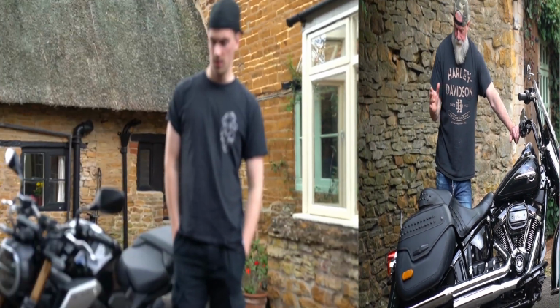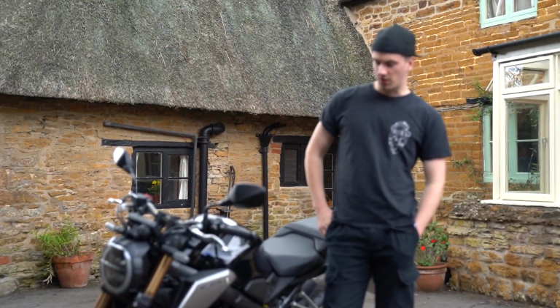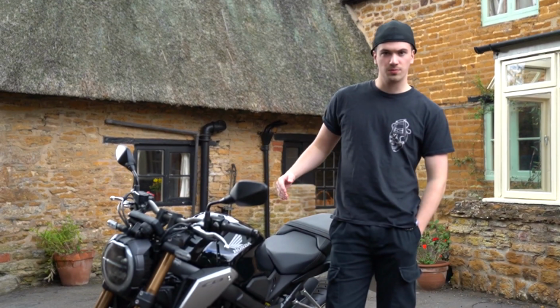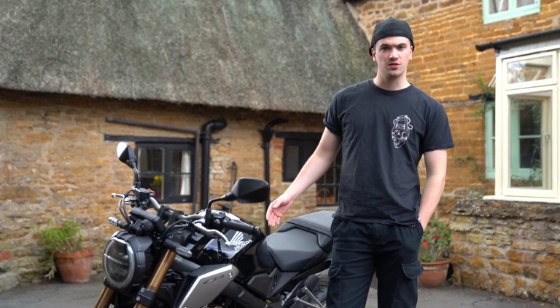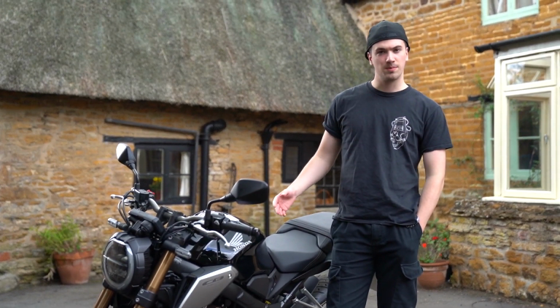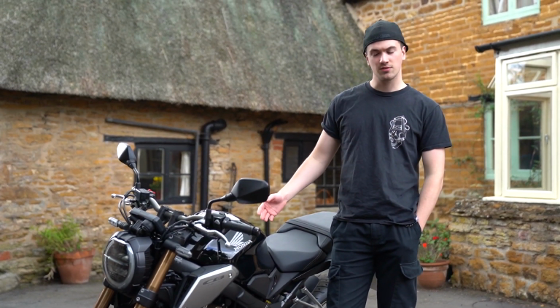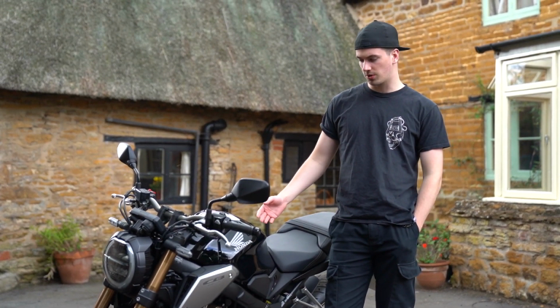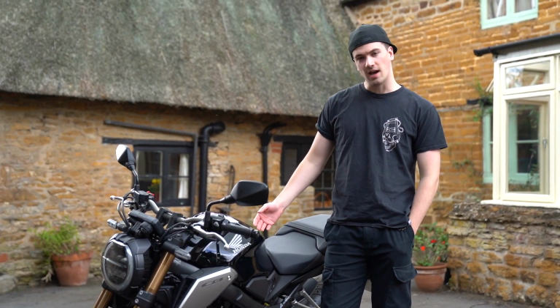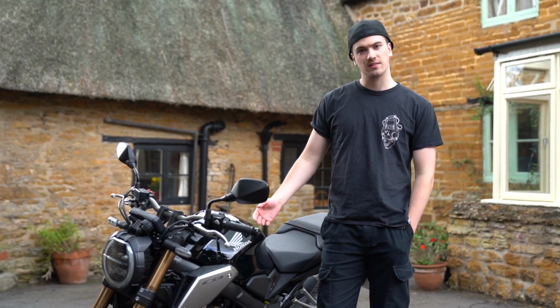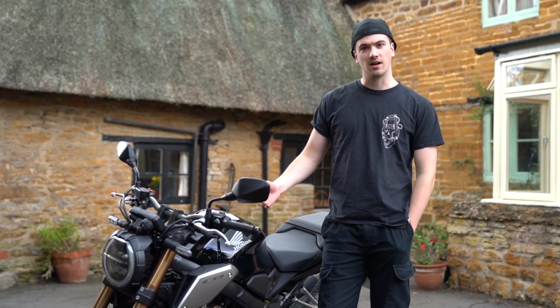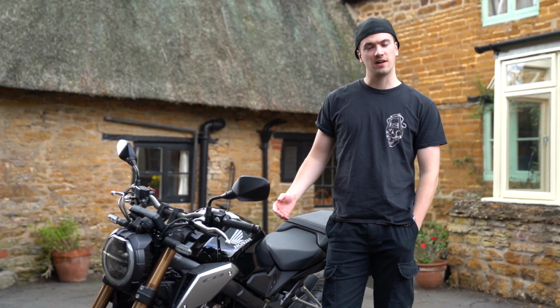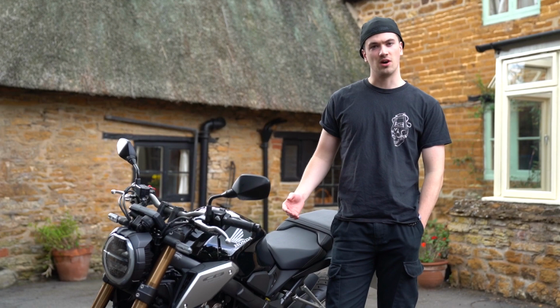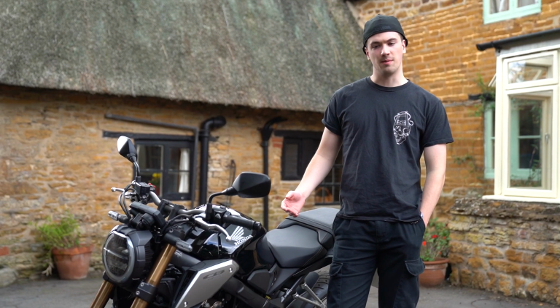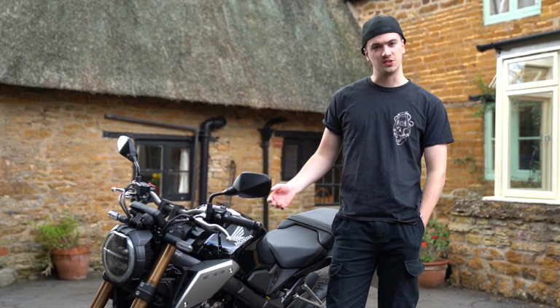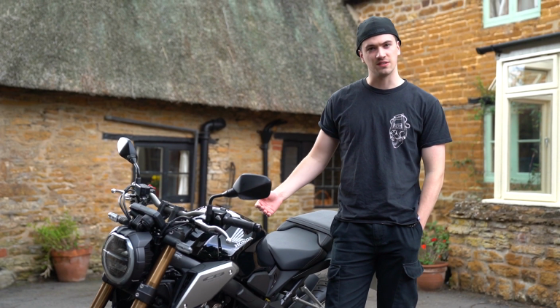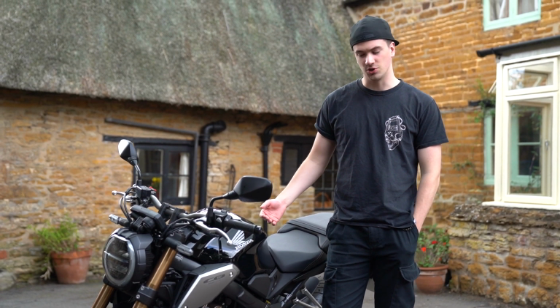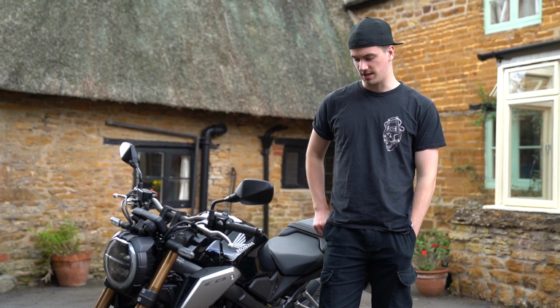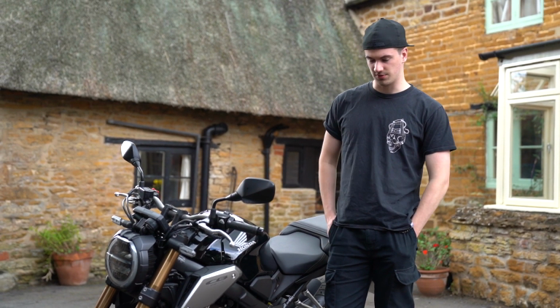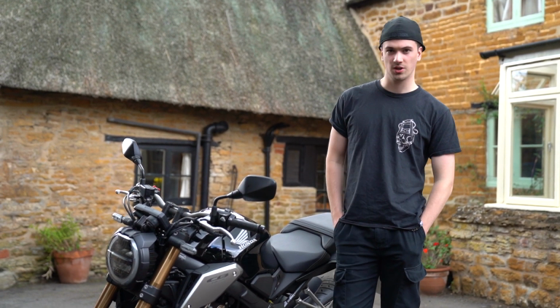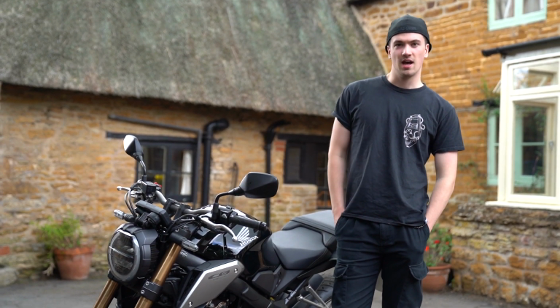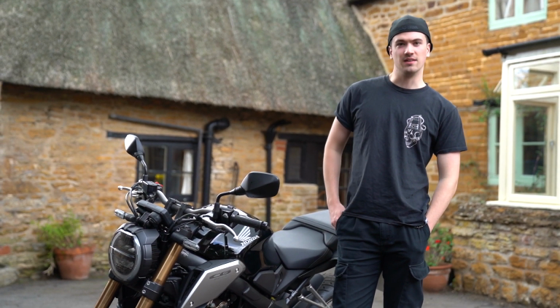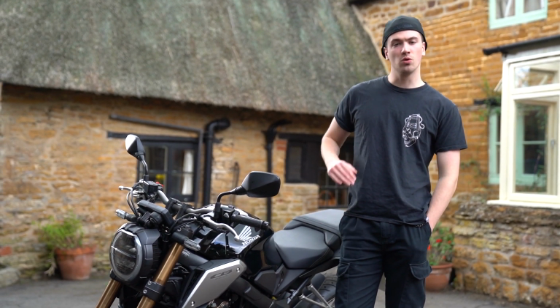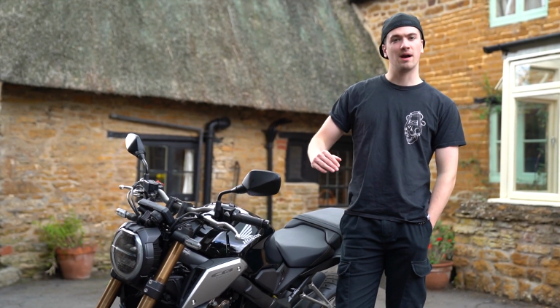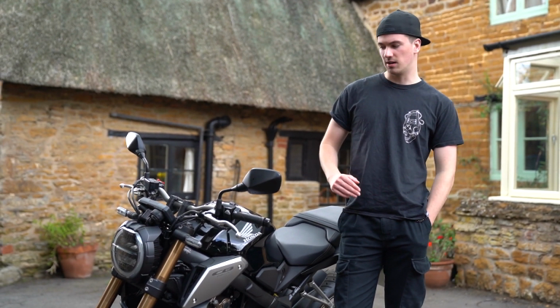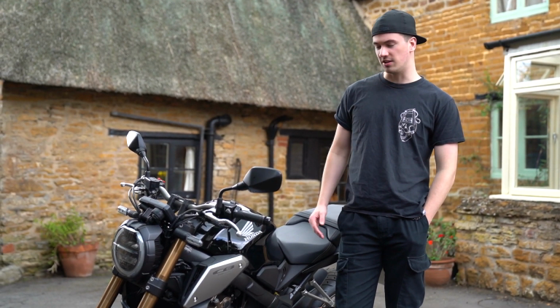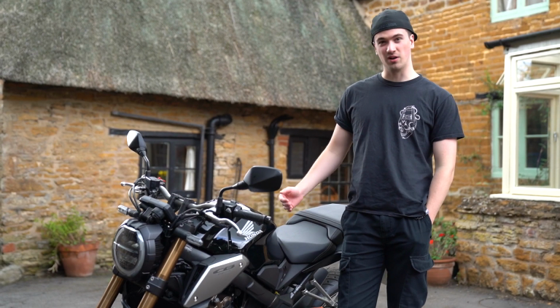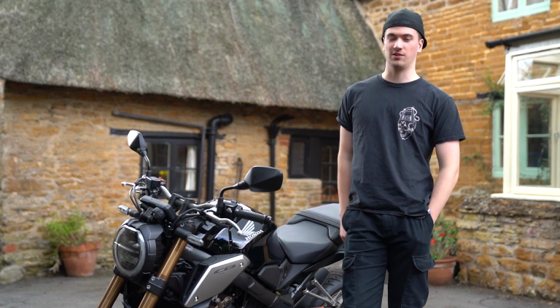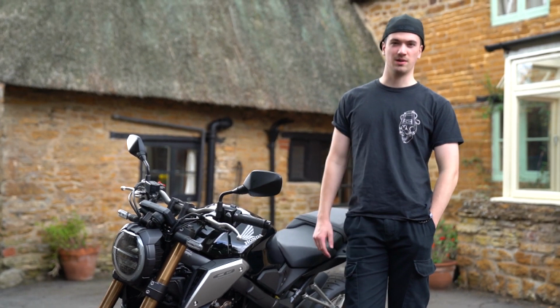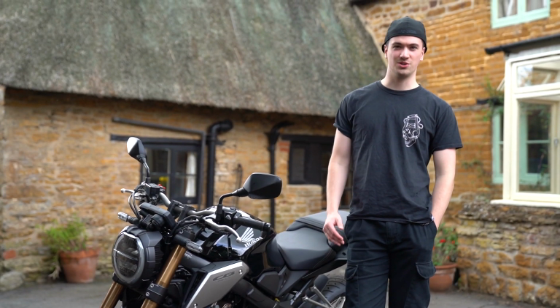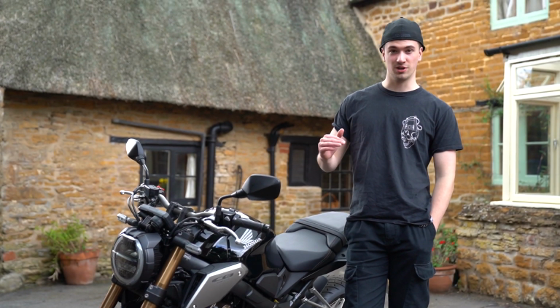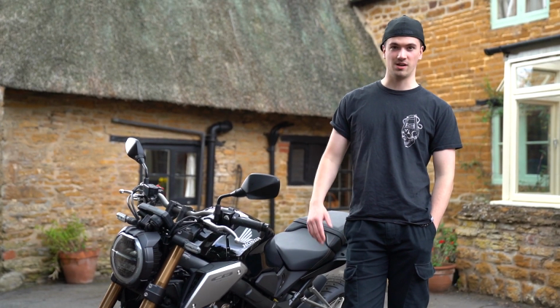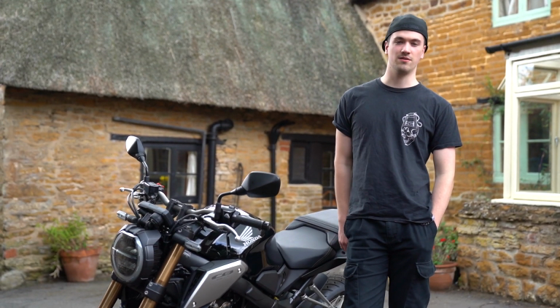The Honda produces its peak torque at 8,500 RPM, which is 64 Nm of torque, and all of its power comes in at 12,000 RPM, which is really really high revving.